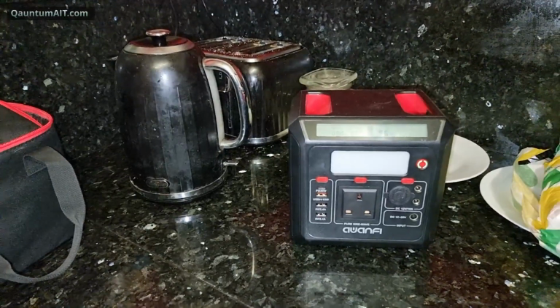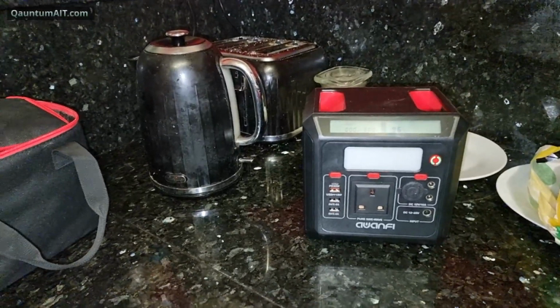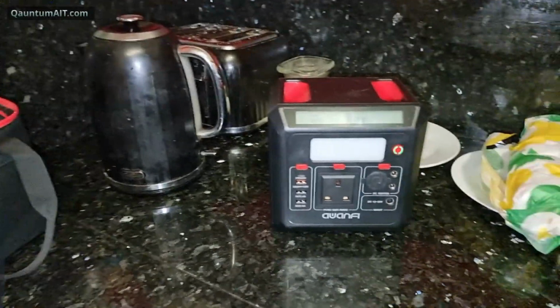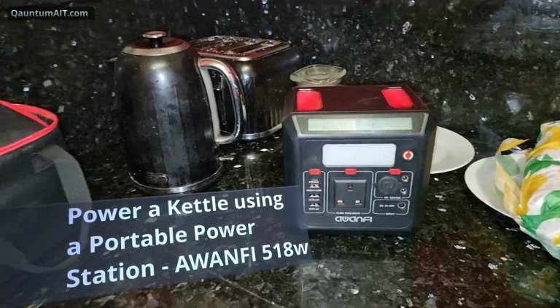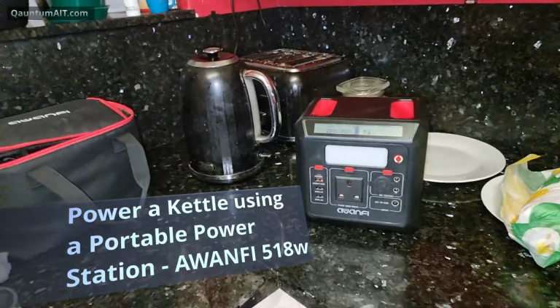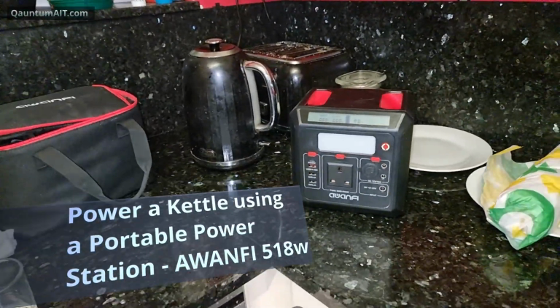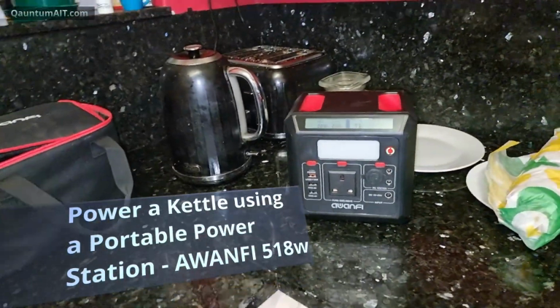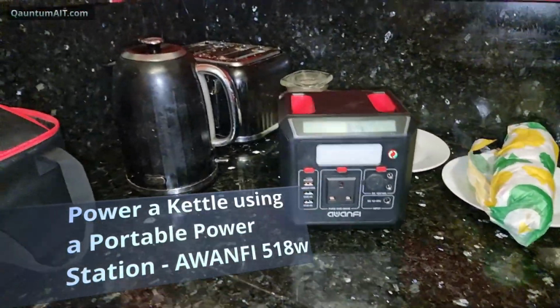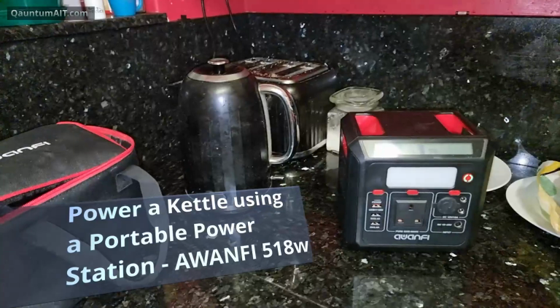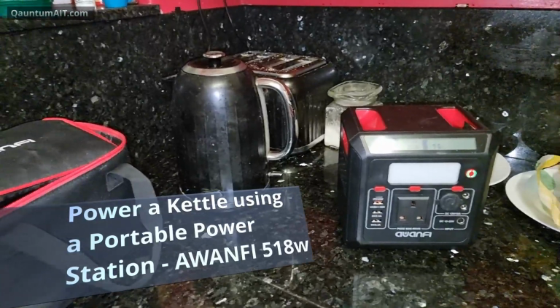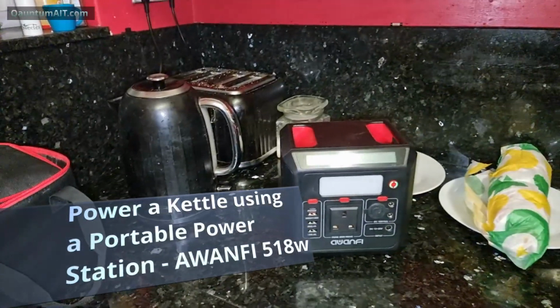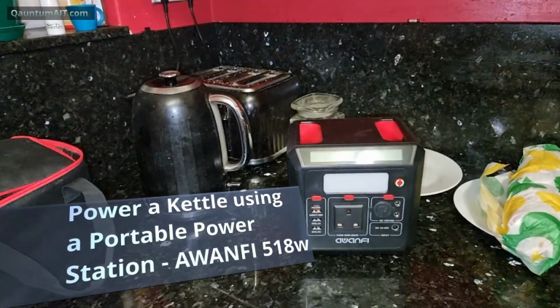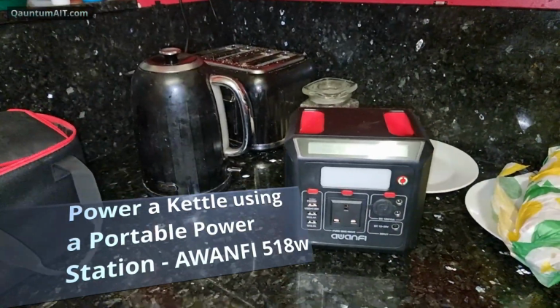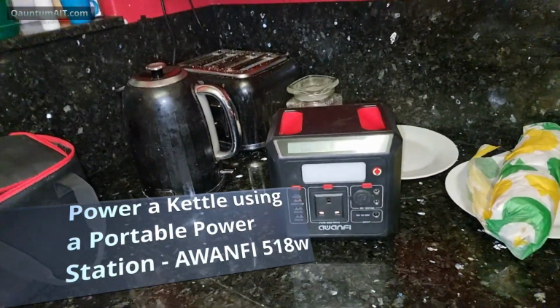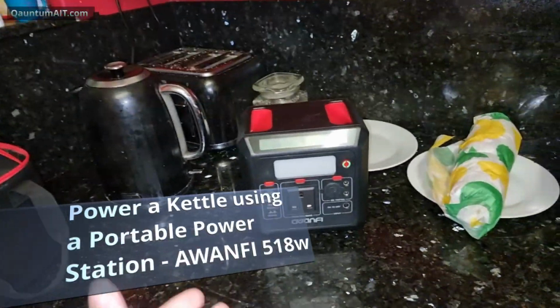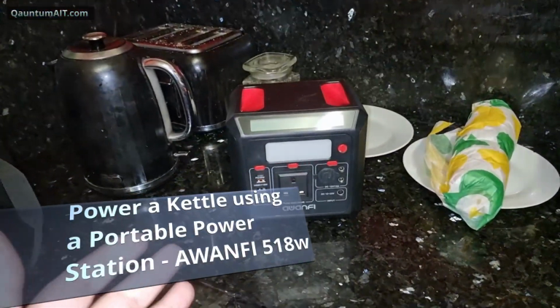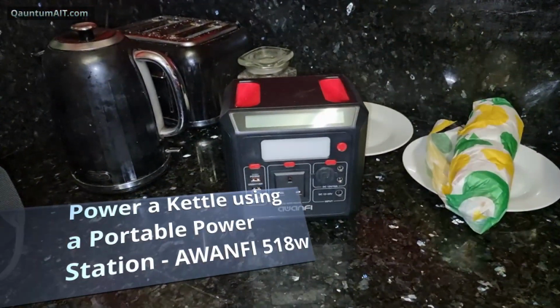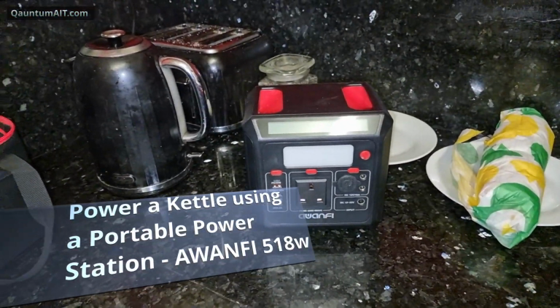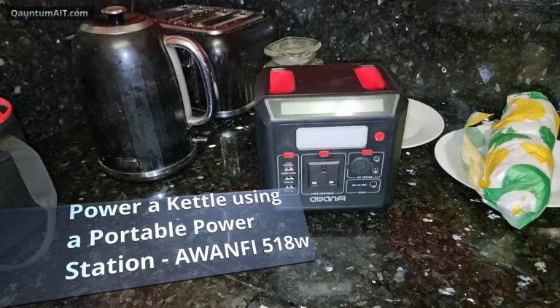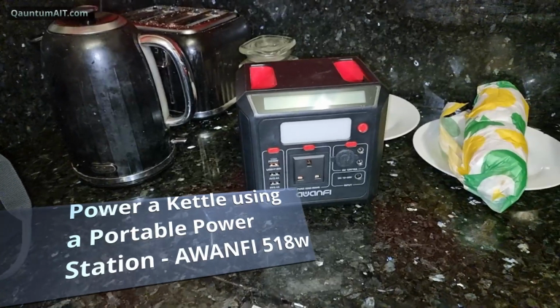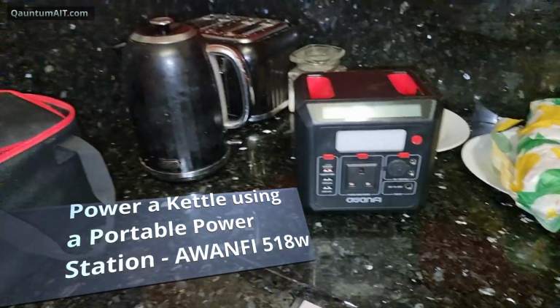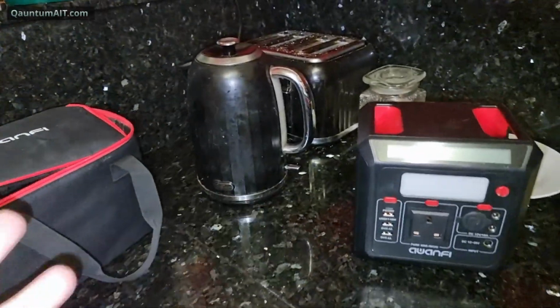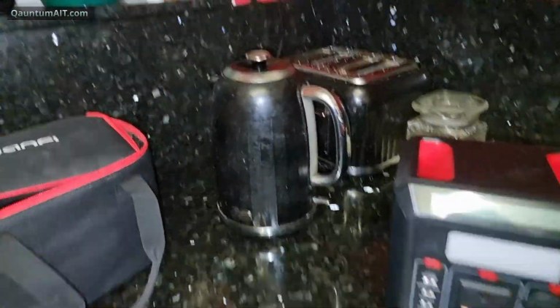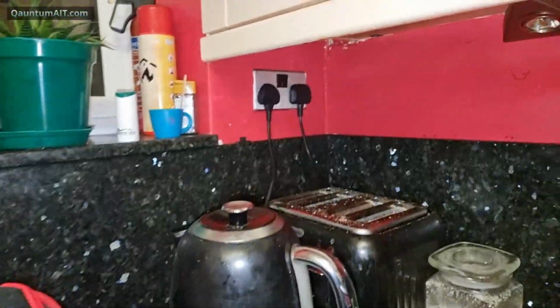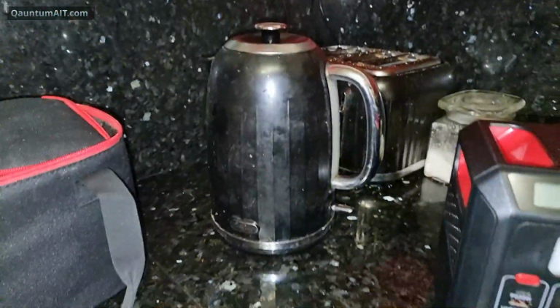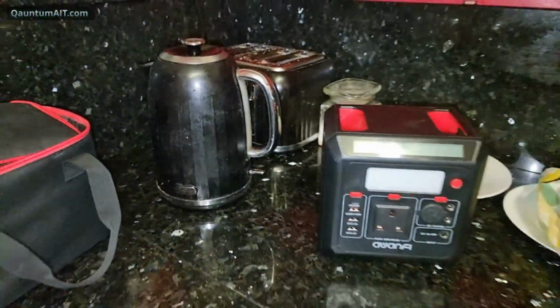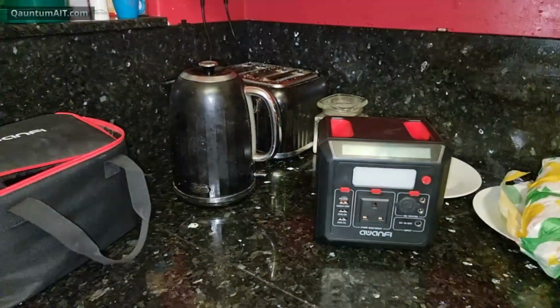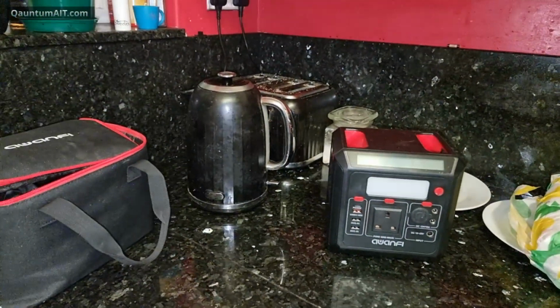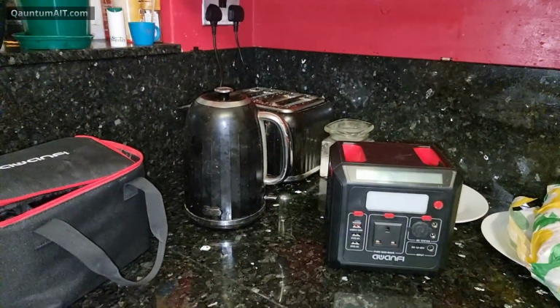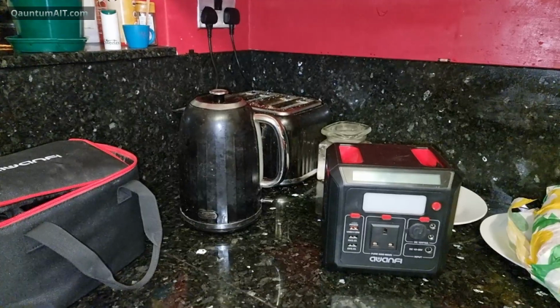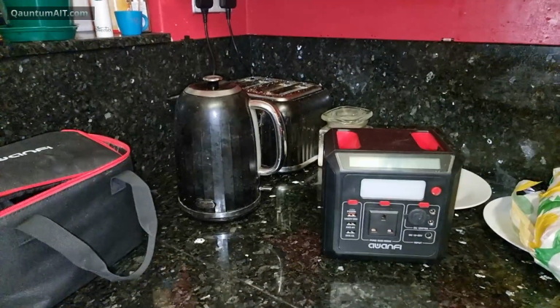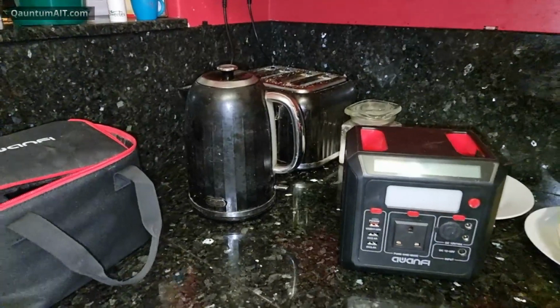A viewer asks: can the Wanfi power a kettle? Let's find out. Here we have the Wanfi, which is 518 watts, and here we have a household kettle that is 1800 watts.